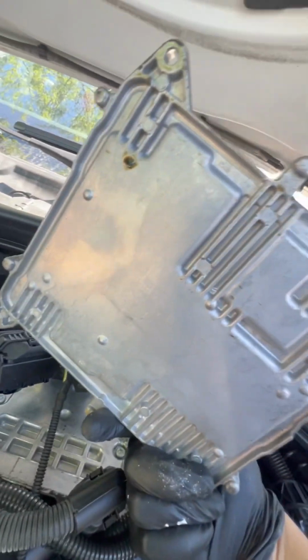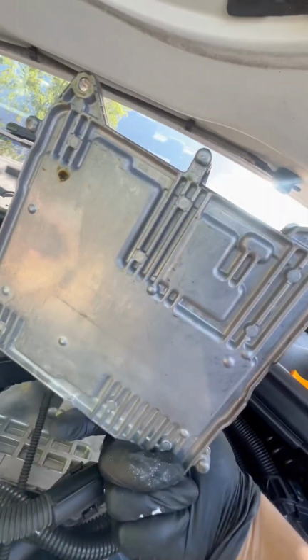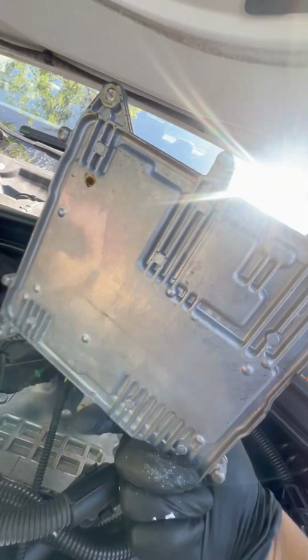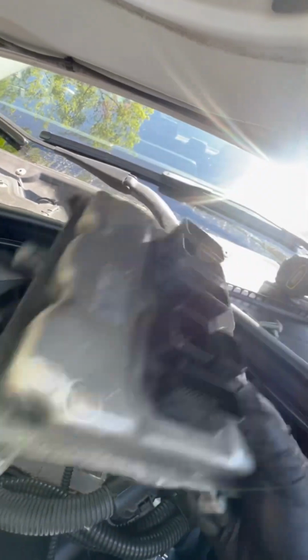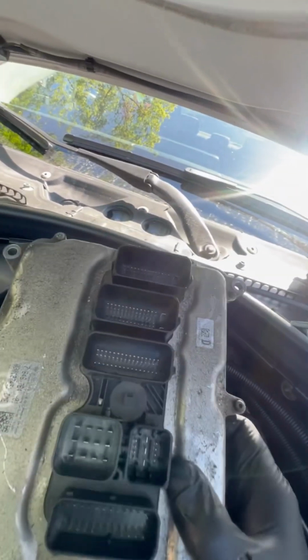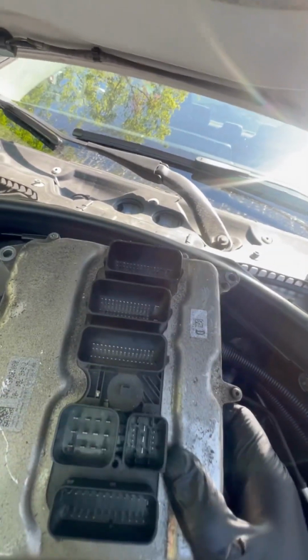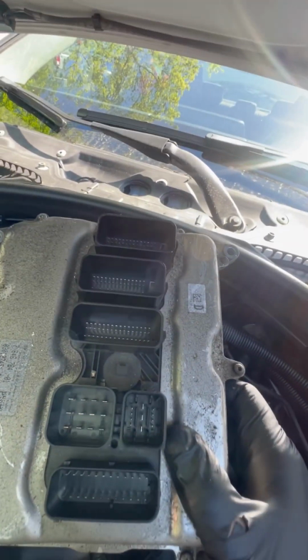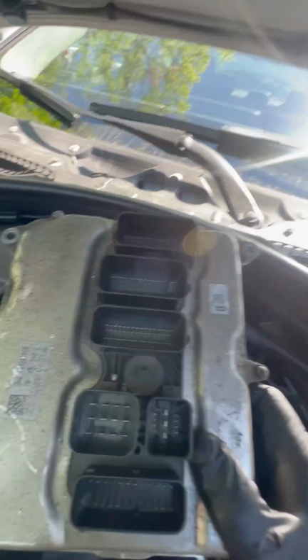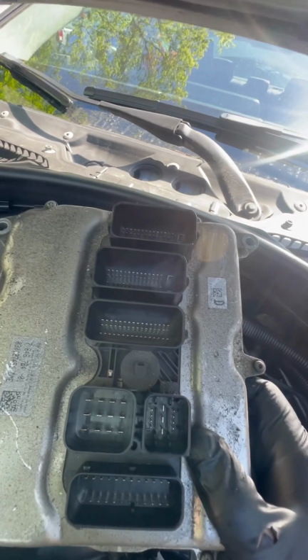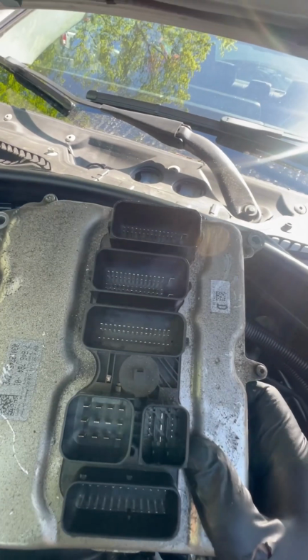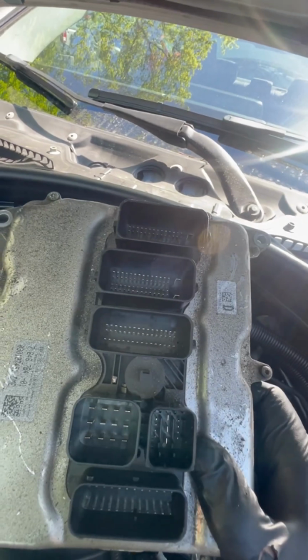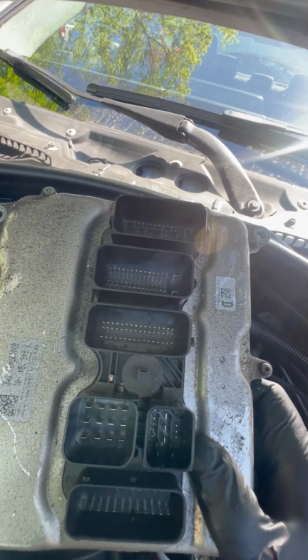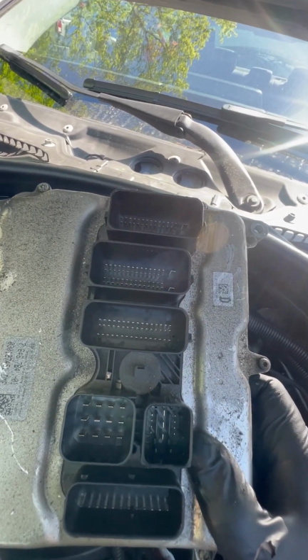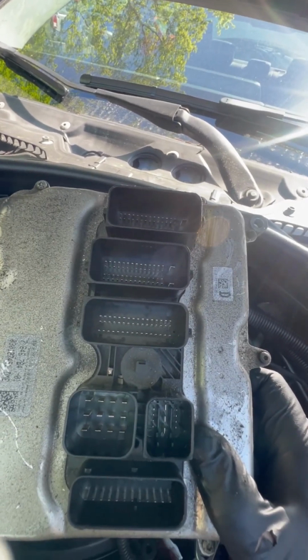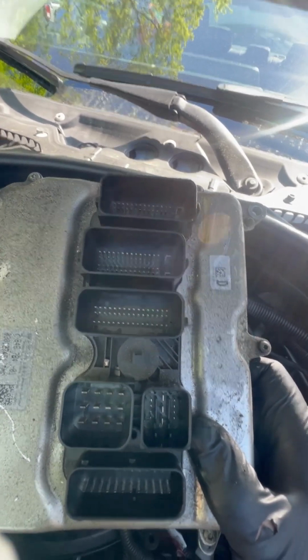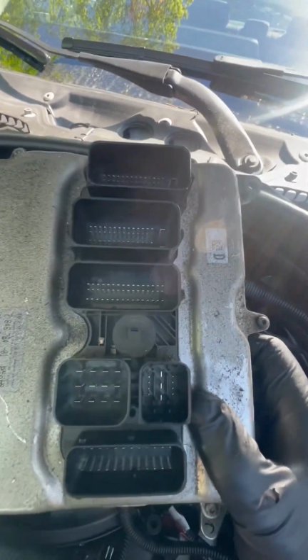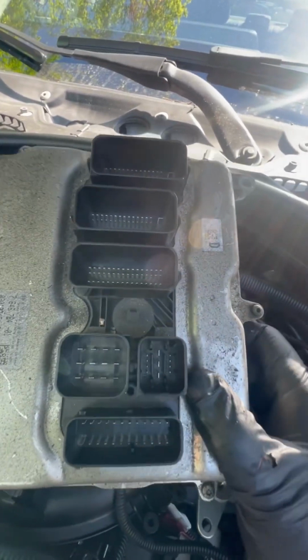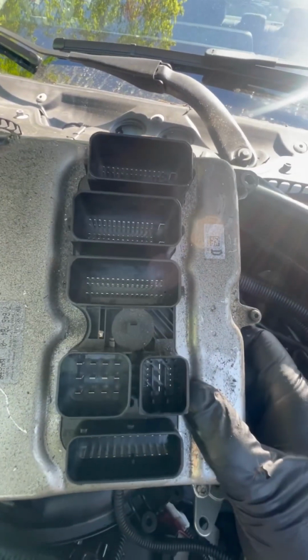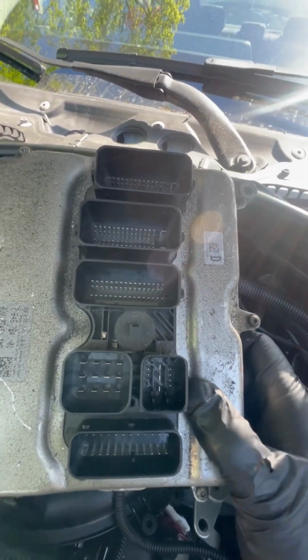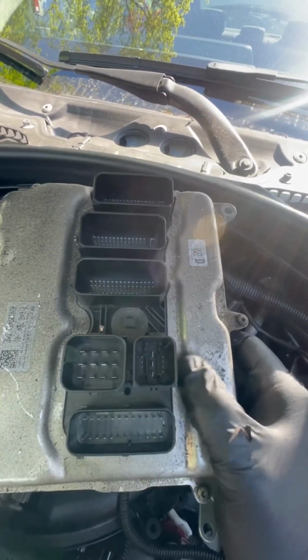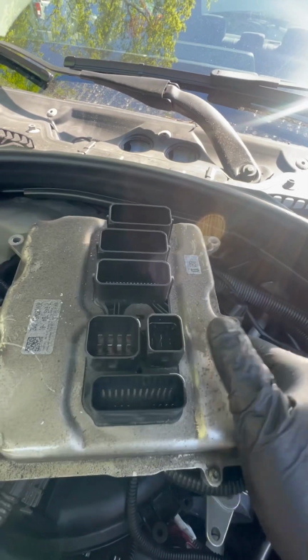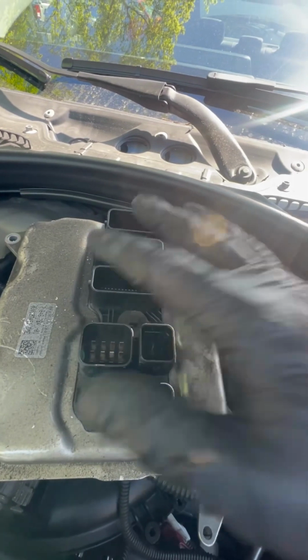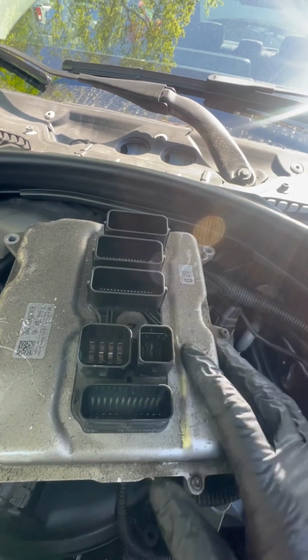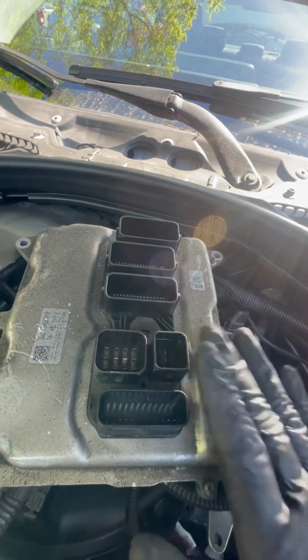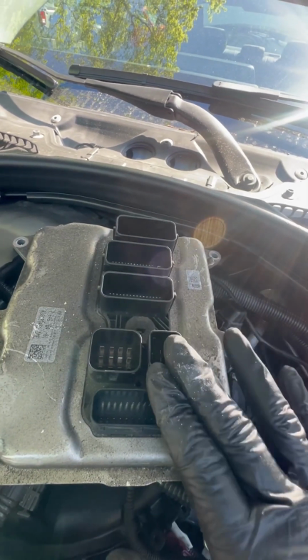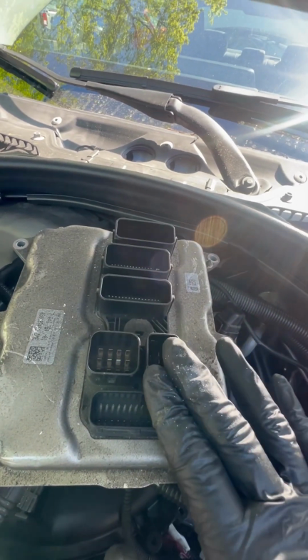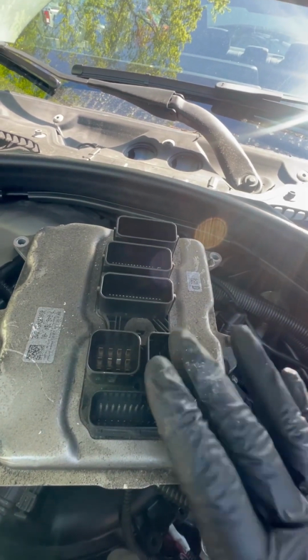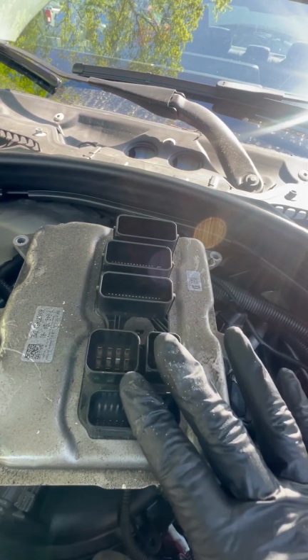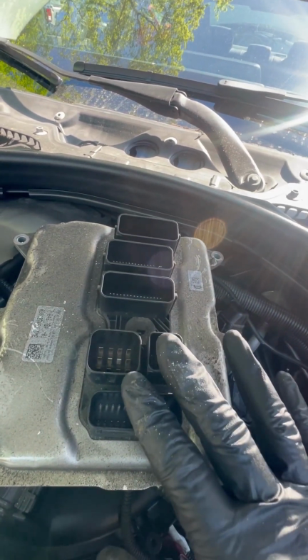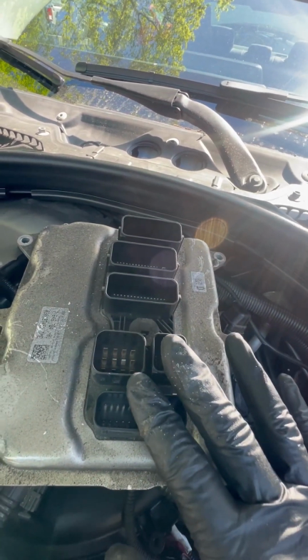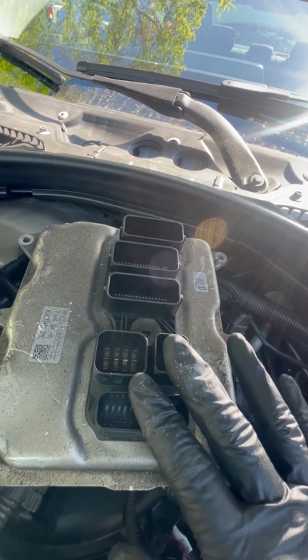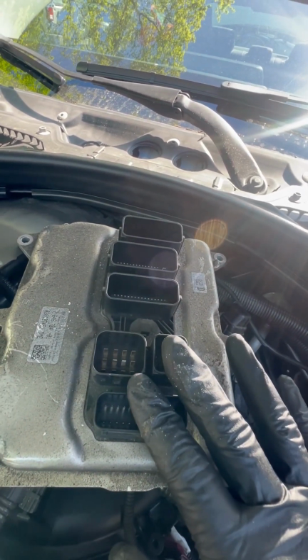Don't forget to disconnect the battery, because if you don't disconnect it, you might damage the inside of the engine control module. Thanks for watching.